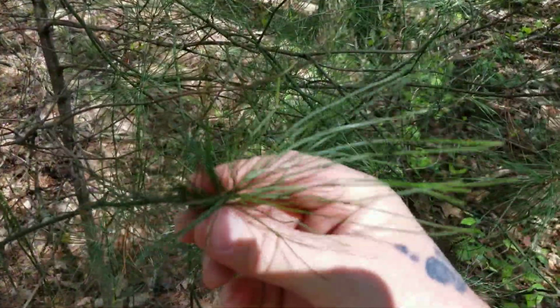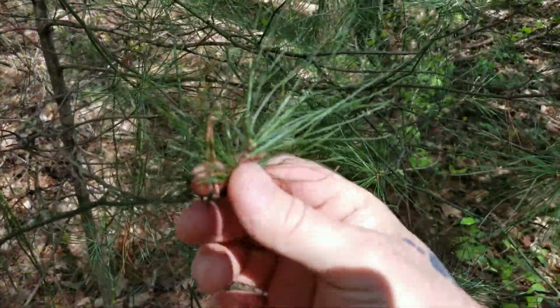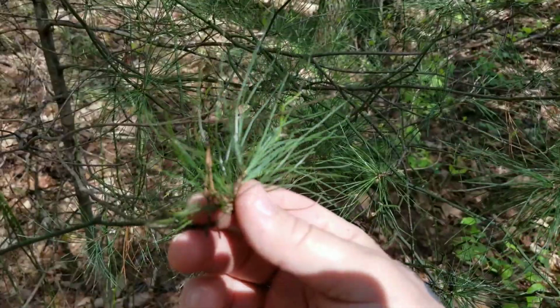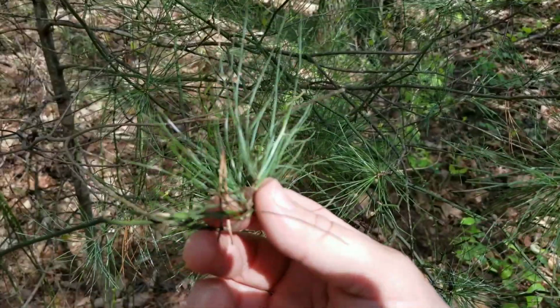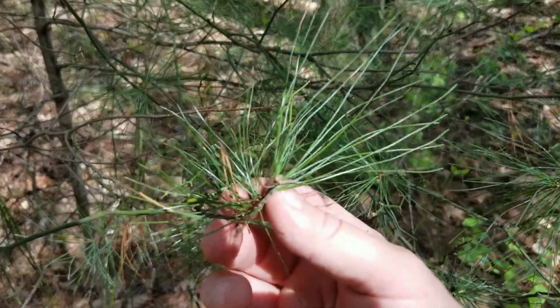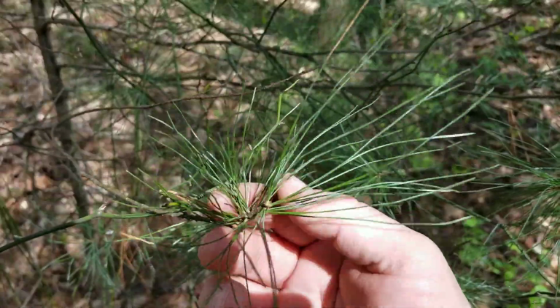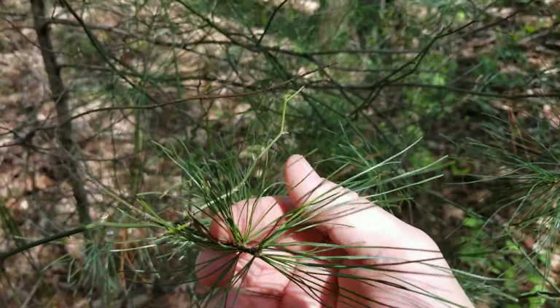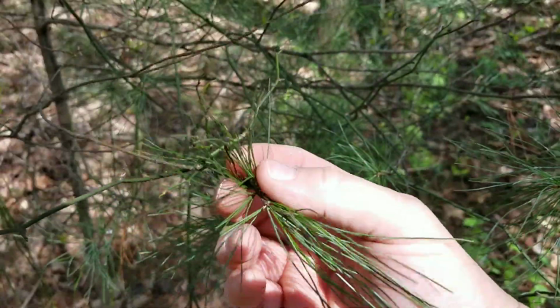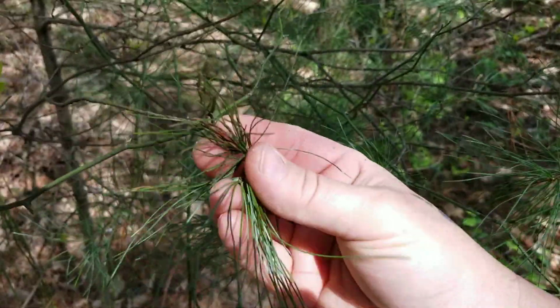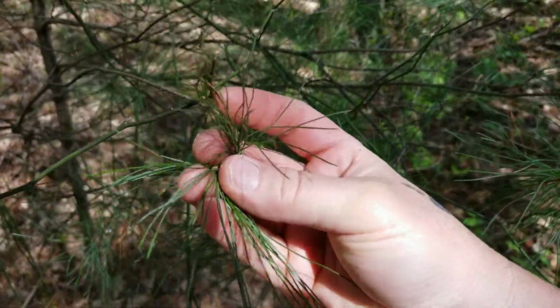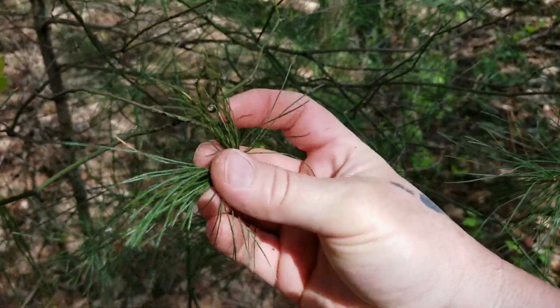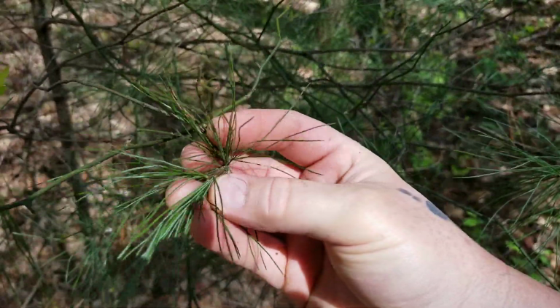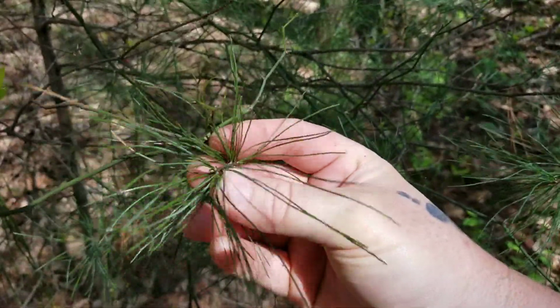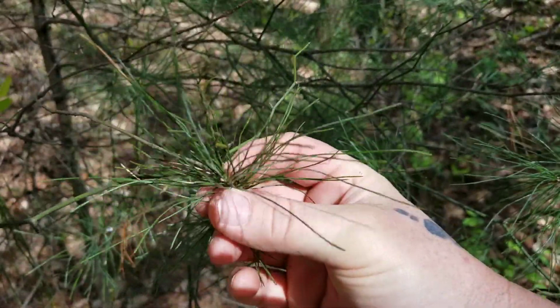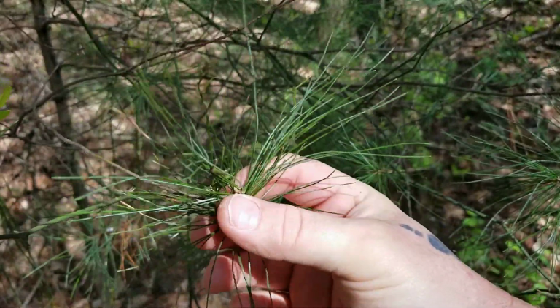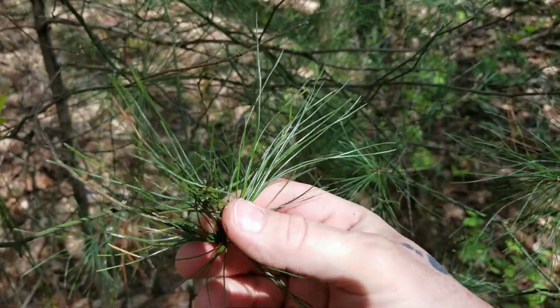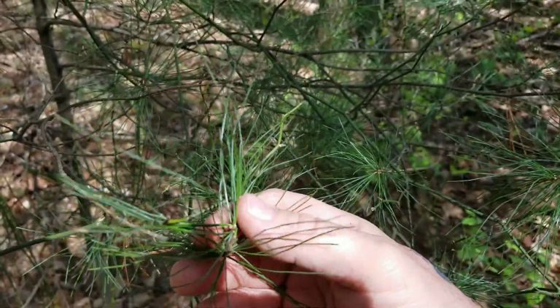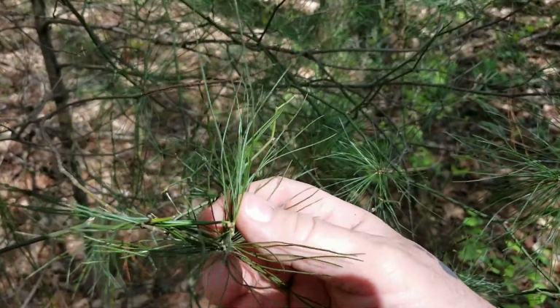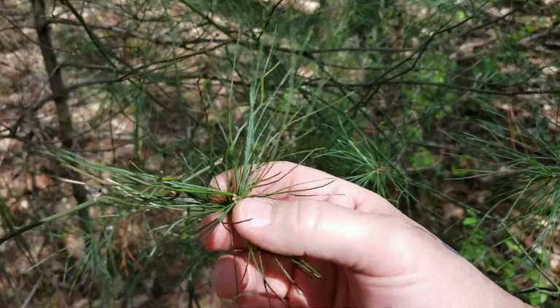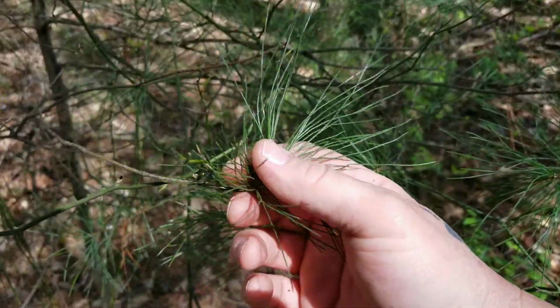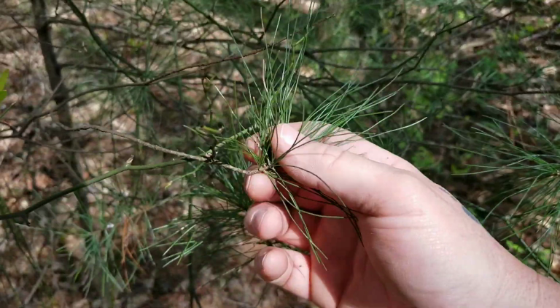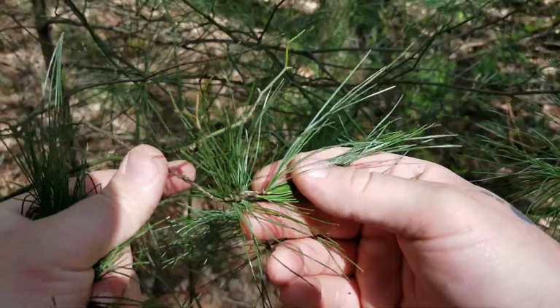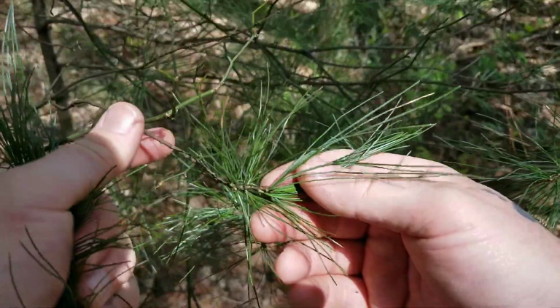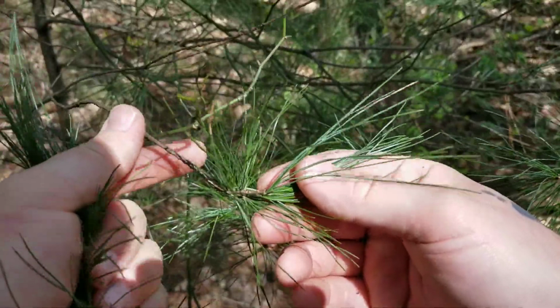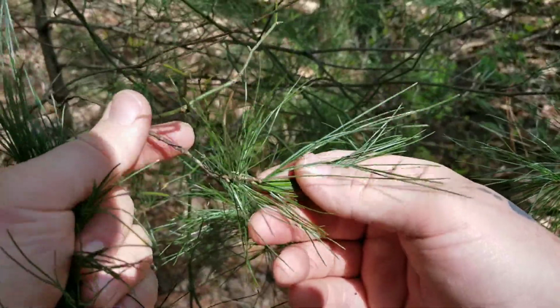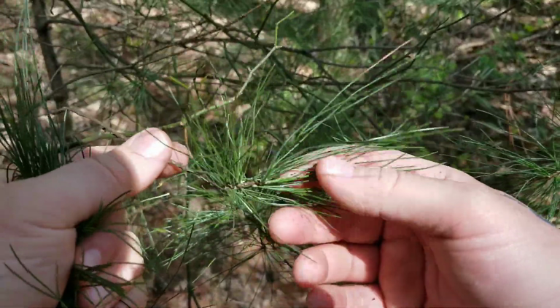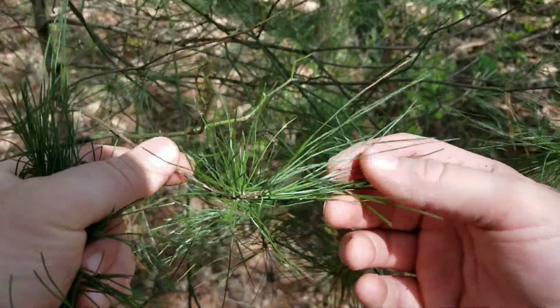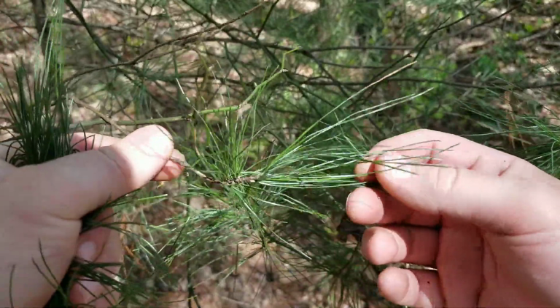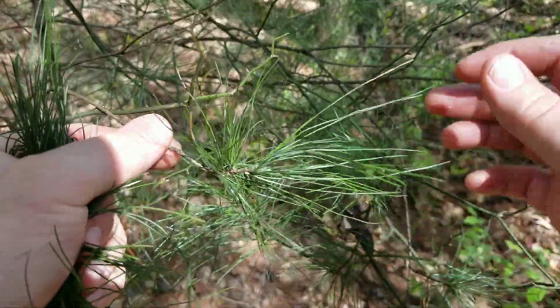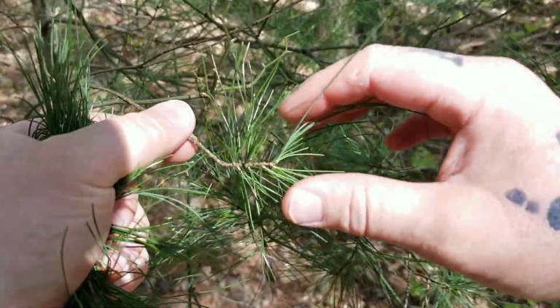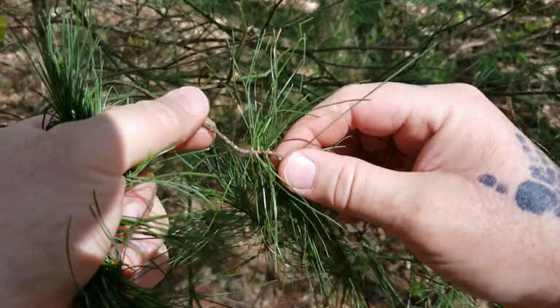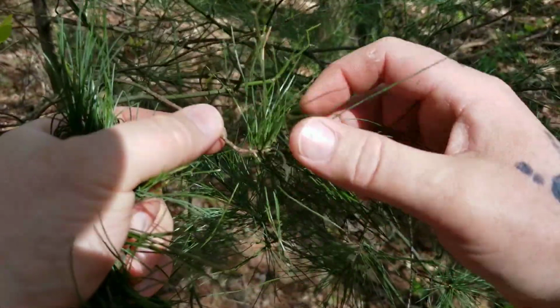Make sure you do your own research and make sure that before you try to make pine needle tea that you are getting the correct type of needles. The needles of a white pine are long and they grow in clusters of five.